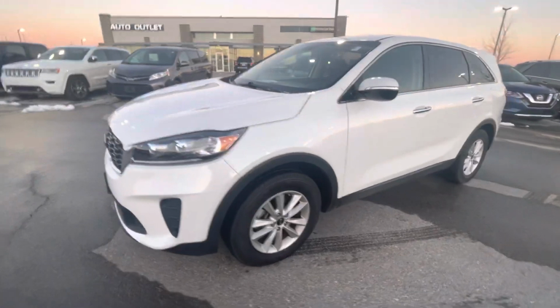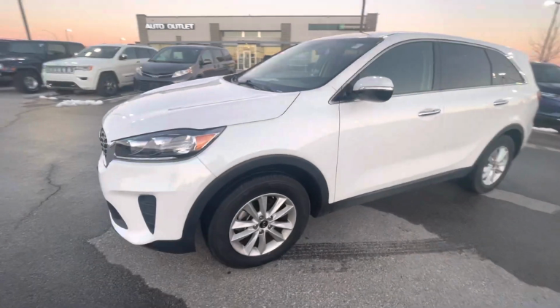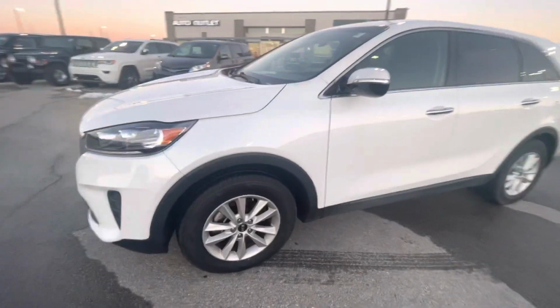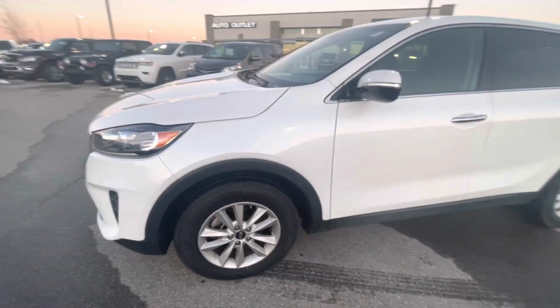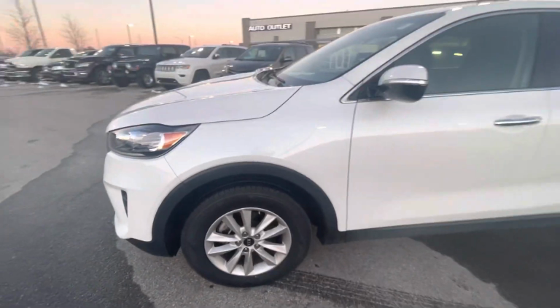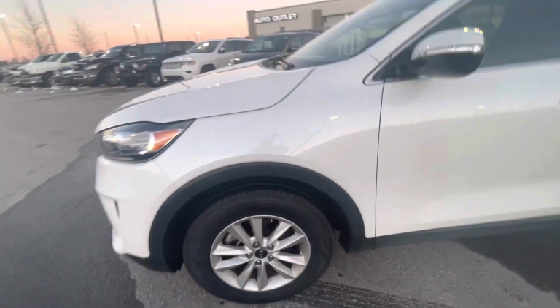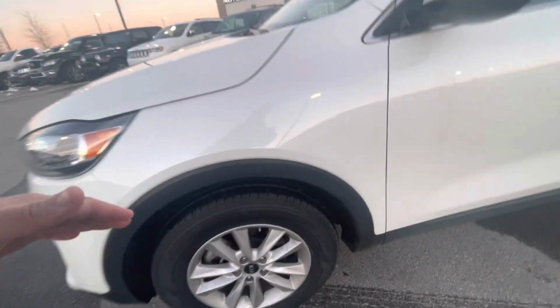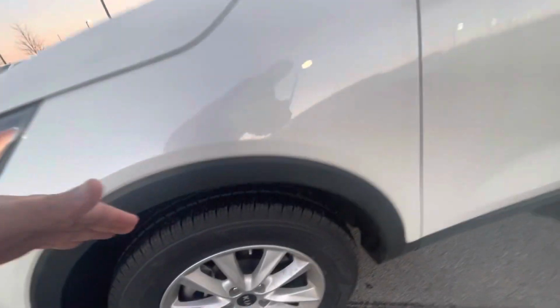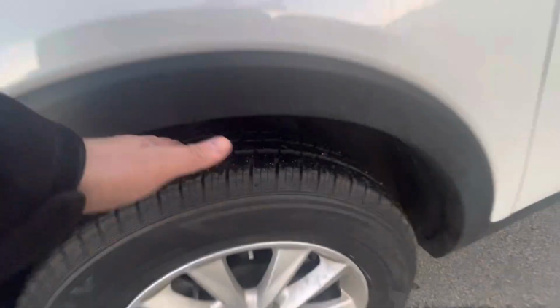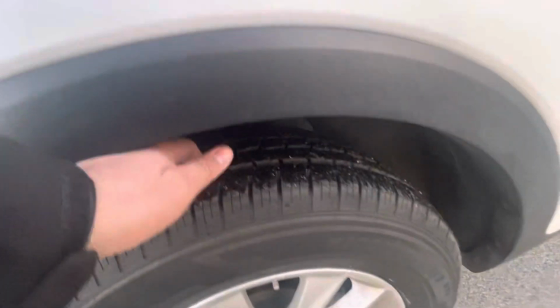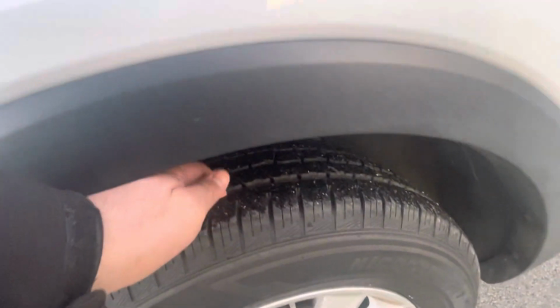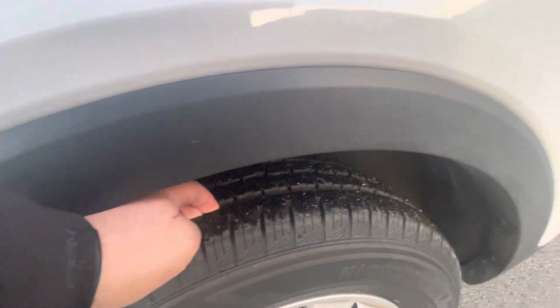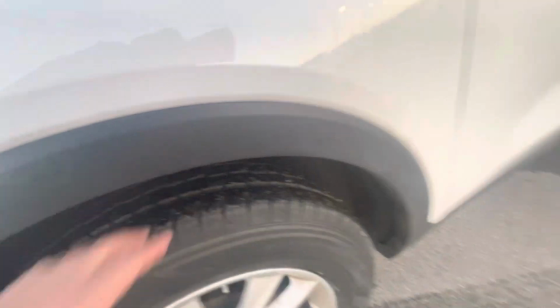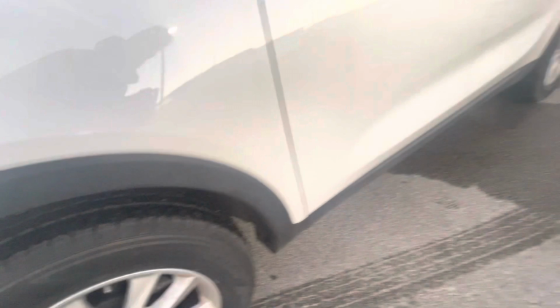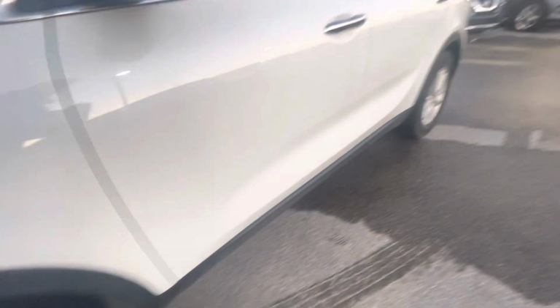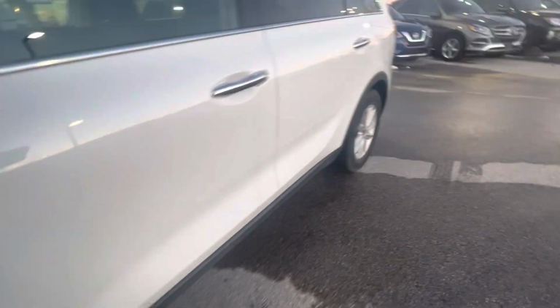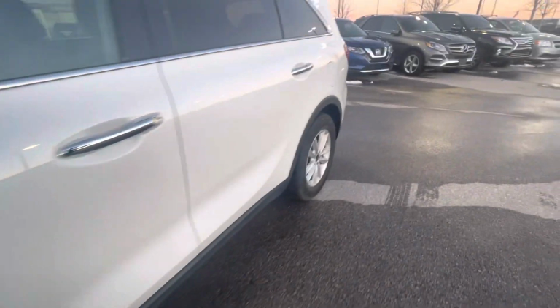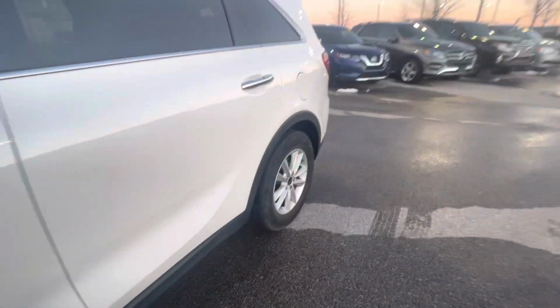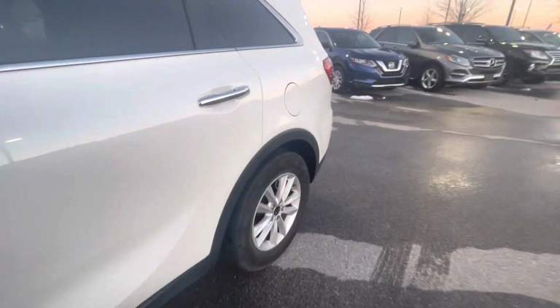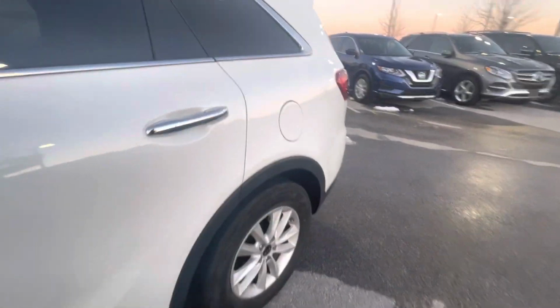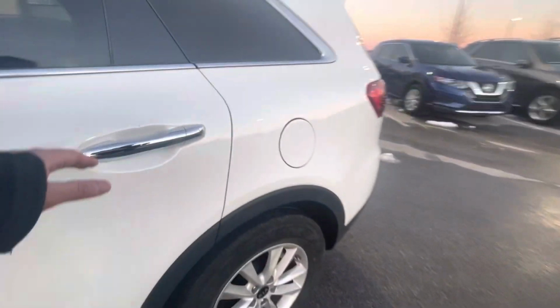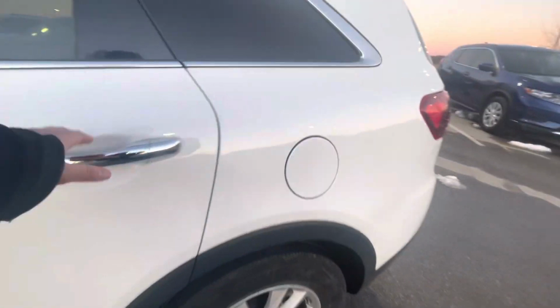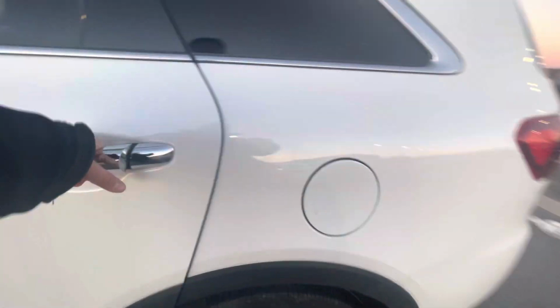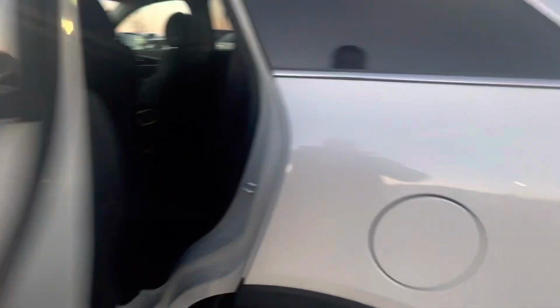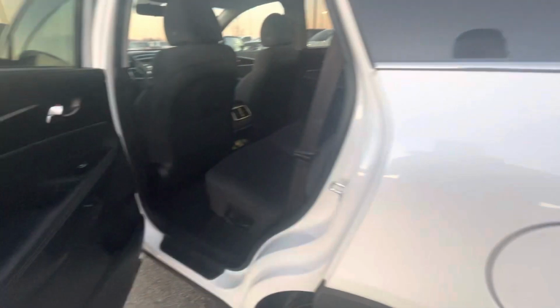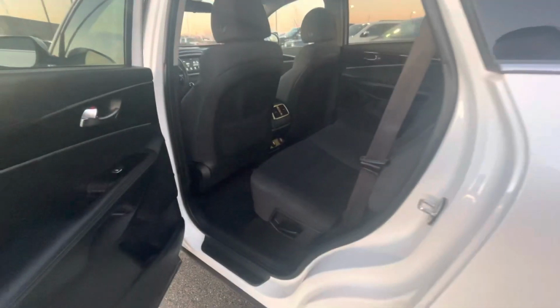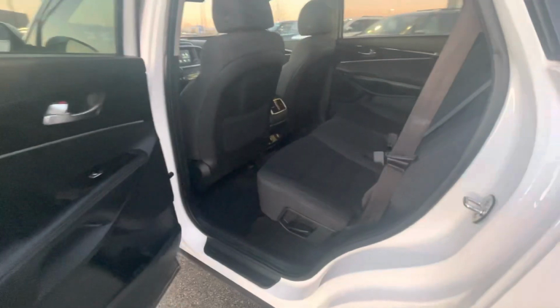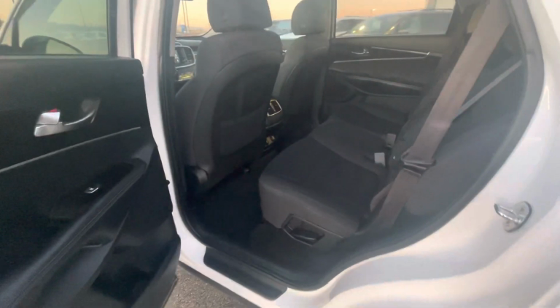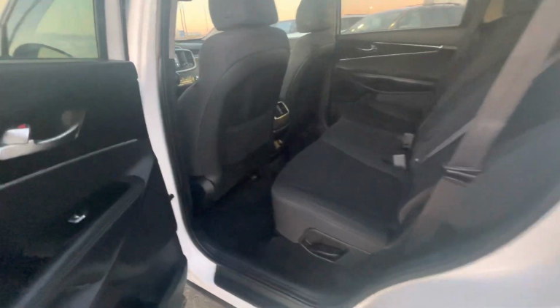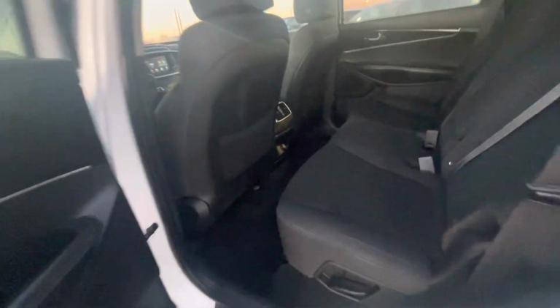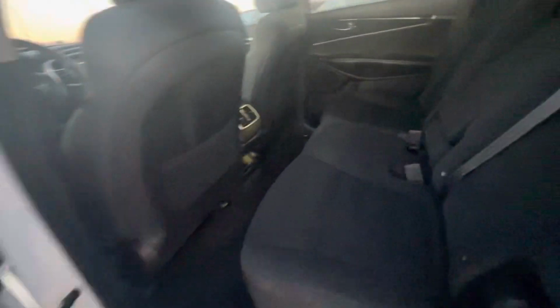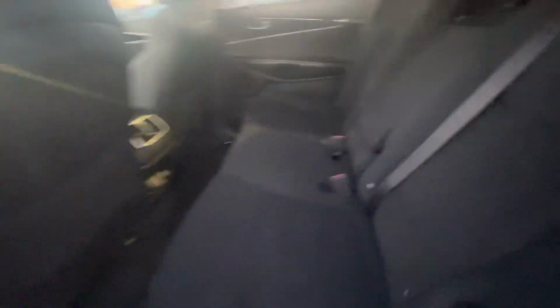Let's go take a closer look. You can see this one comes with good trim-size tires, all matching tires all around. Let's go take a look in the back — cloth interior.